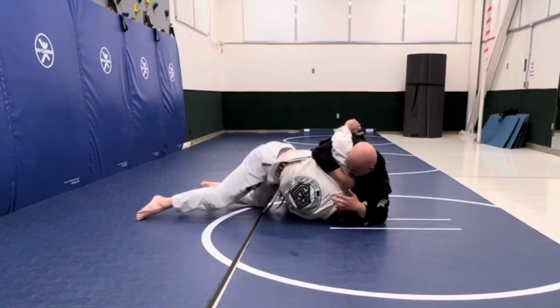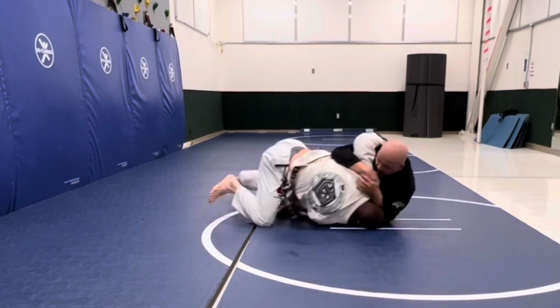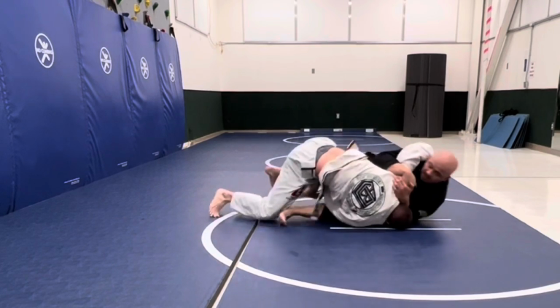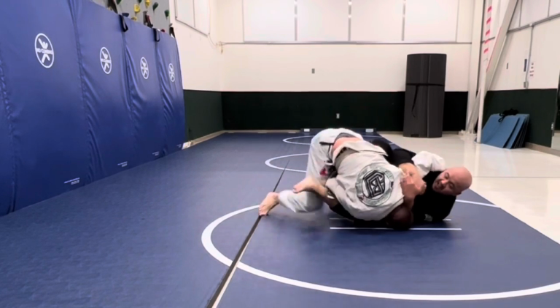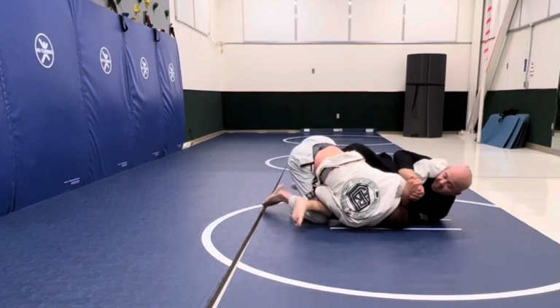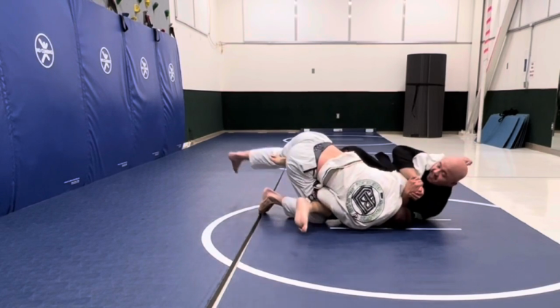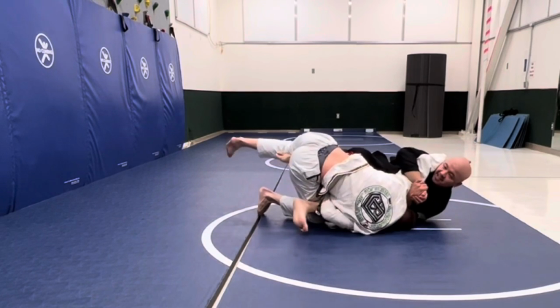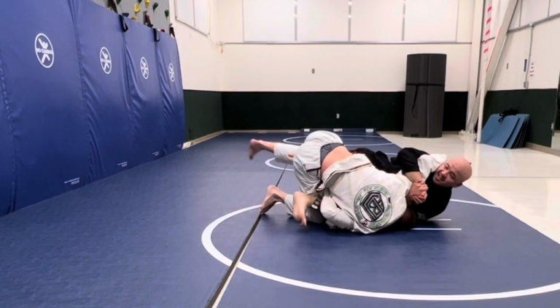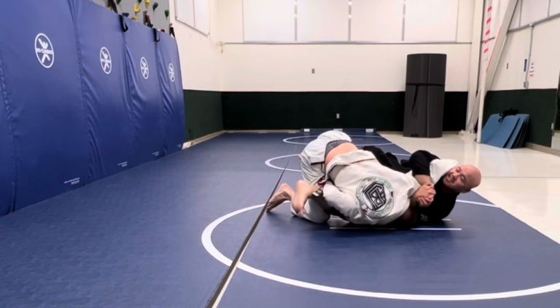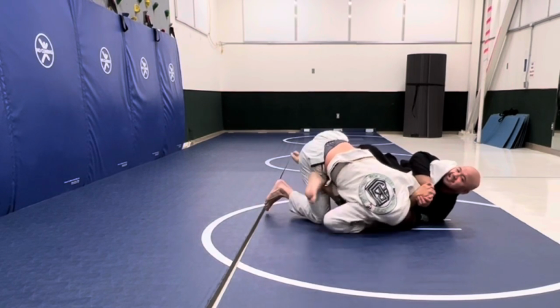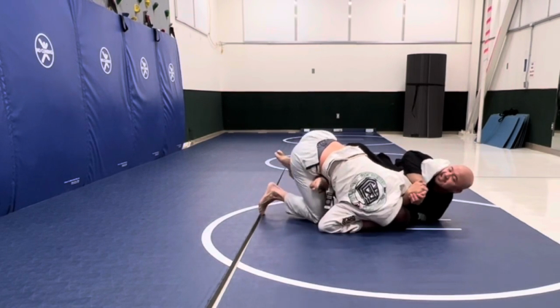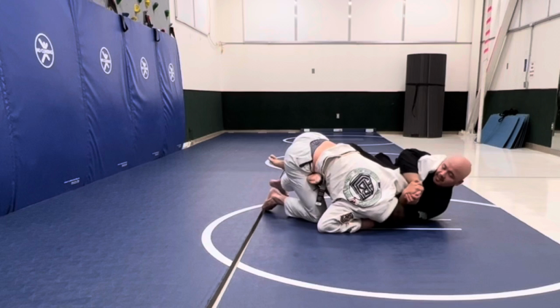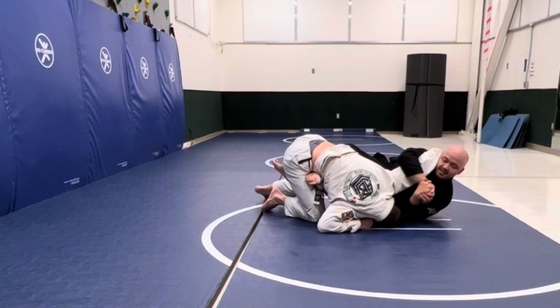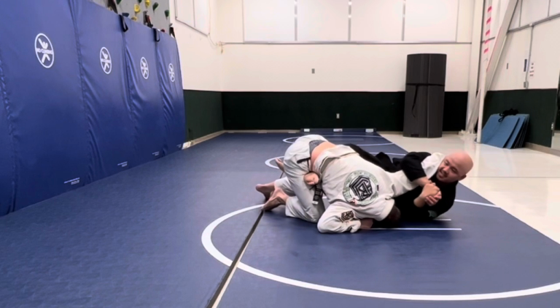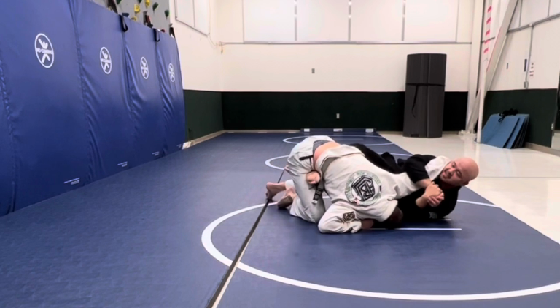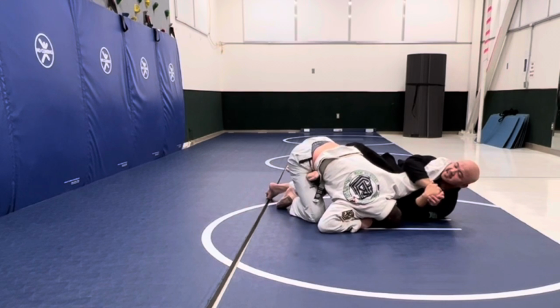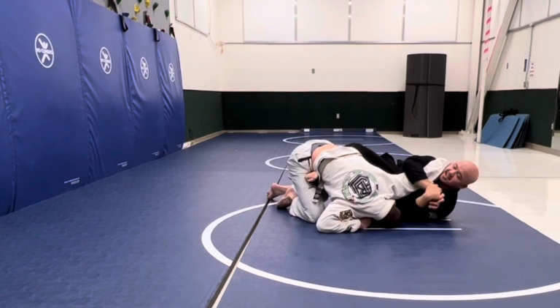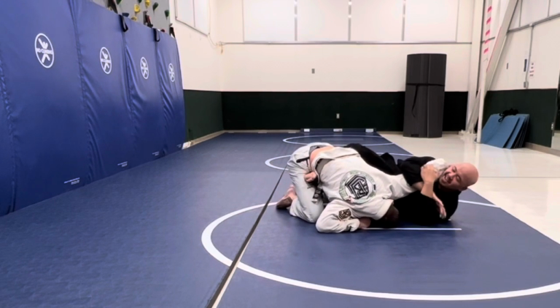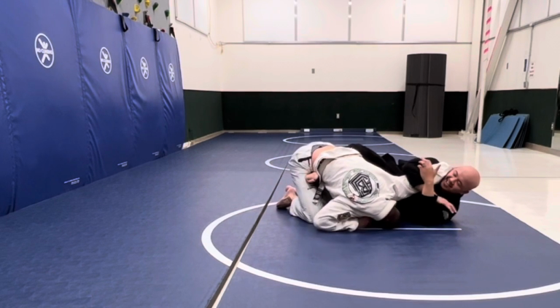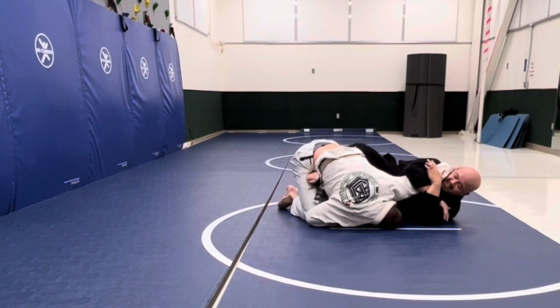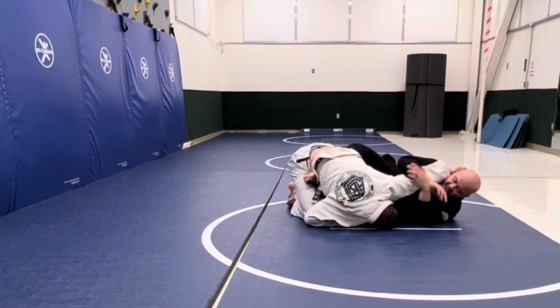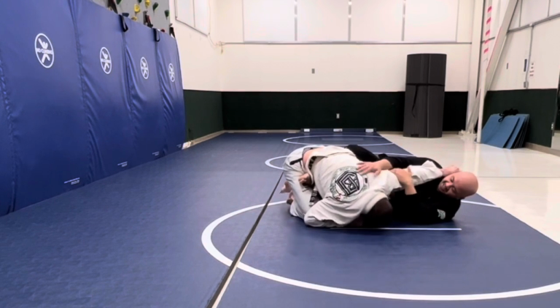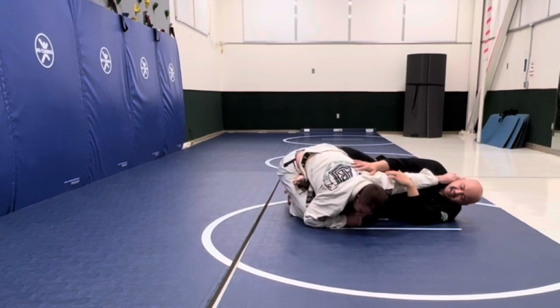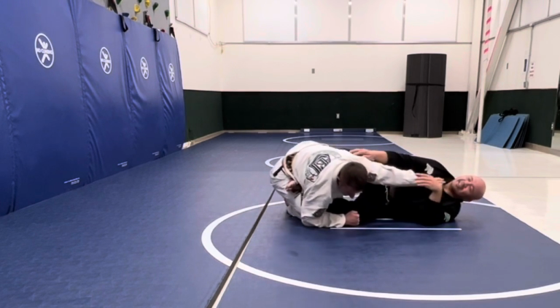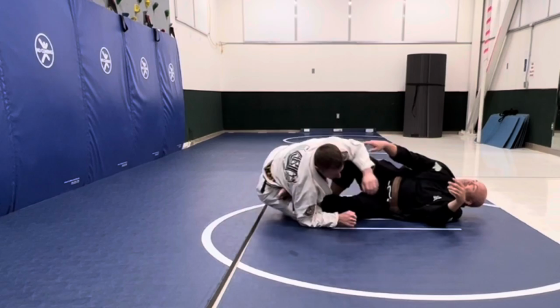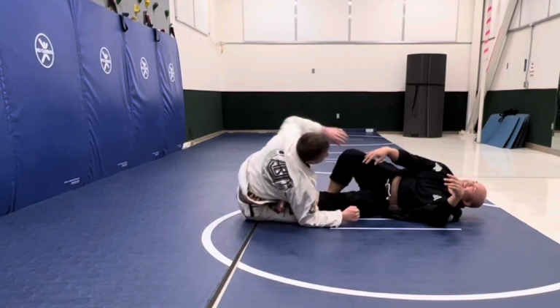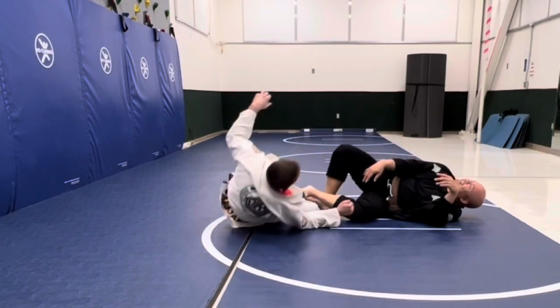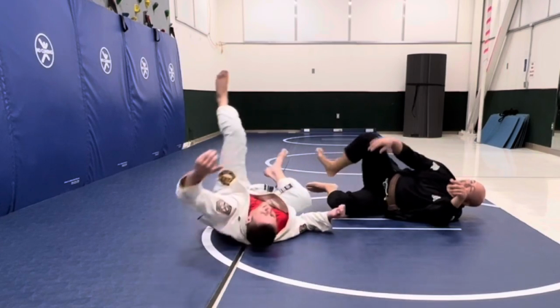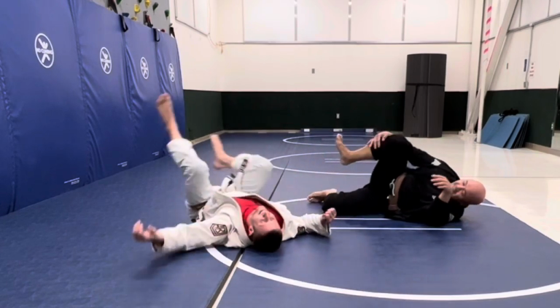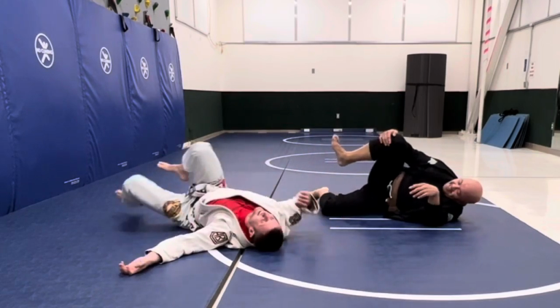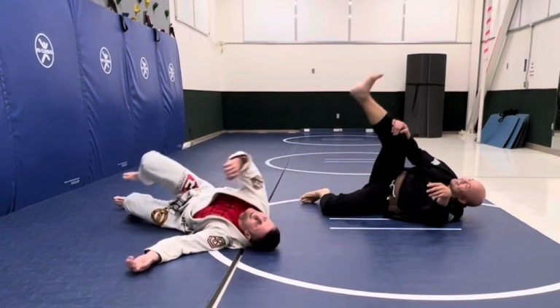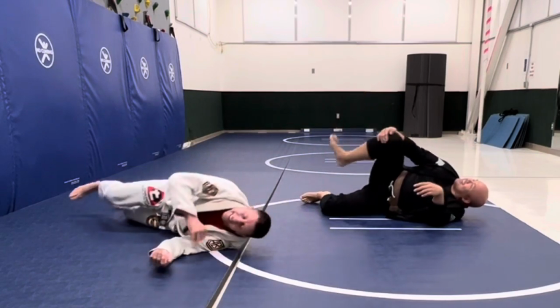So now I've let go of the smash and he's coming up. I'm going to put my right butterfly hook in and start to extend him. Now I'm going to go for that straight arm lock from the butterfly guard — and I've got the finish right there.